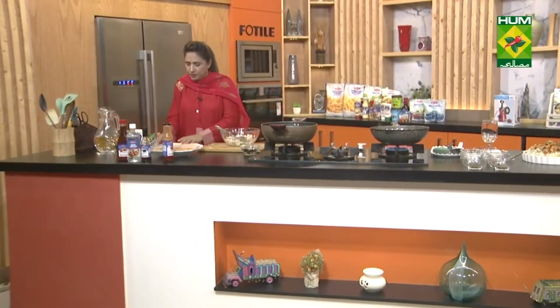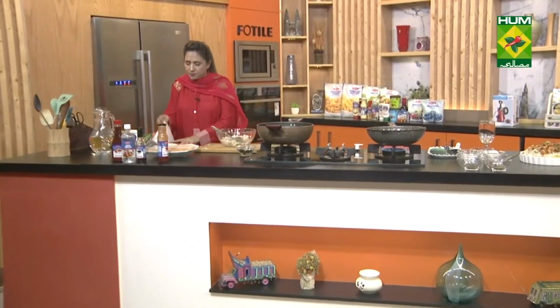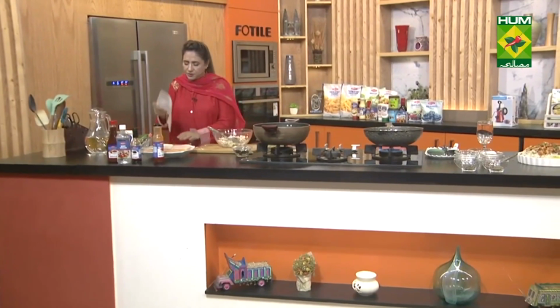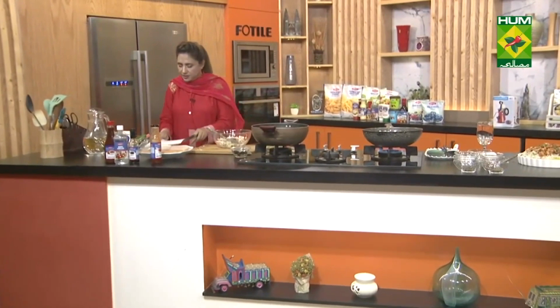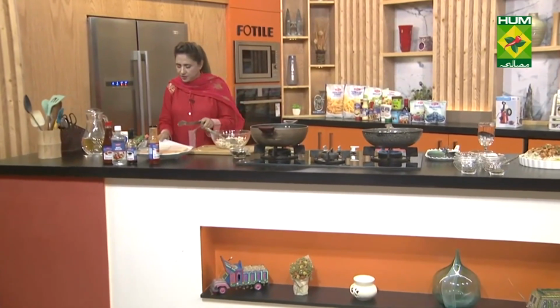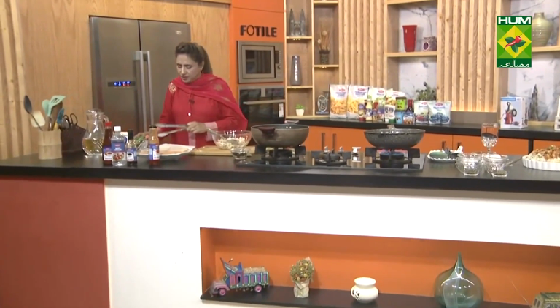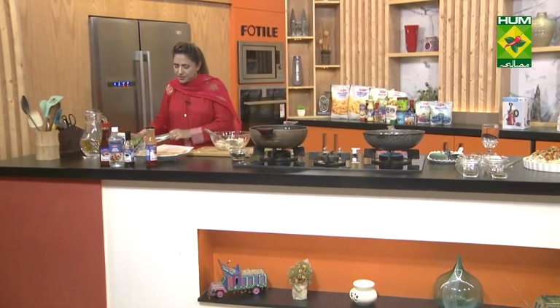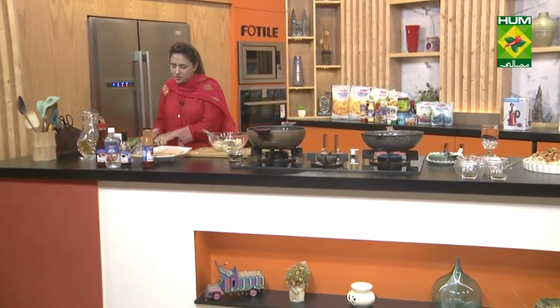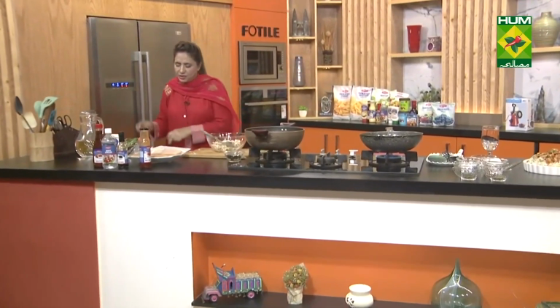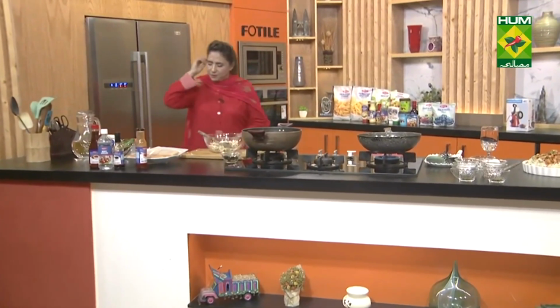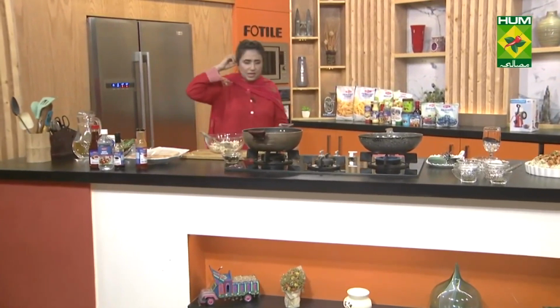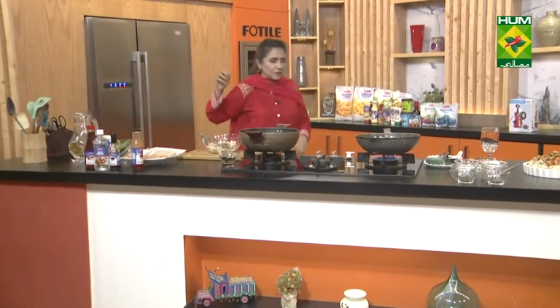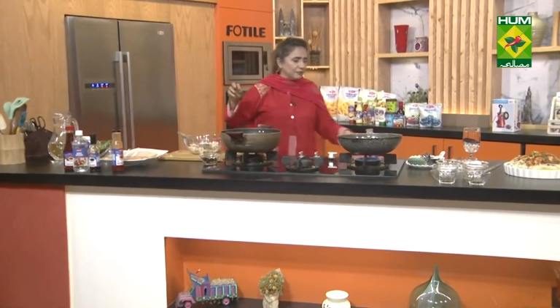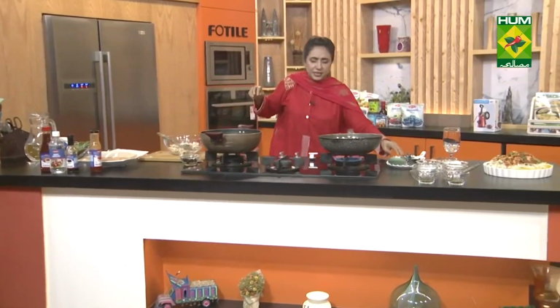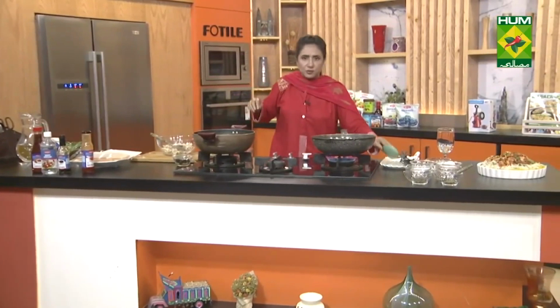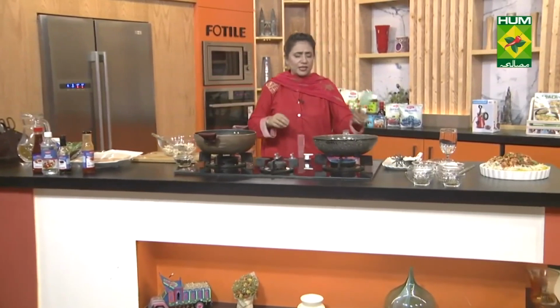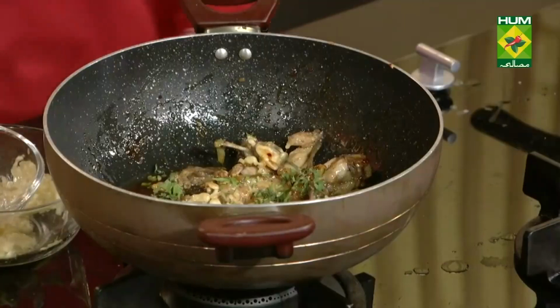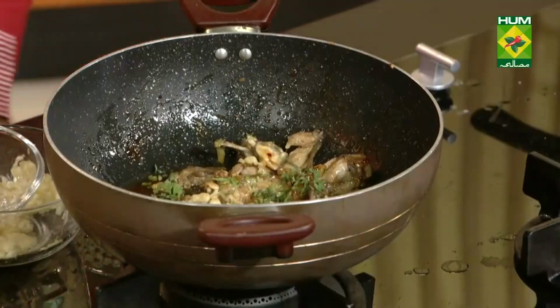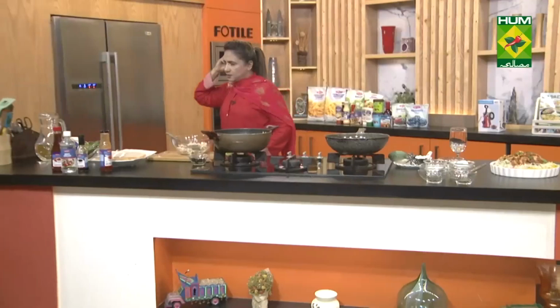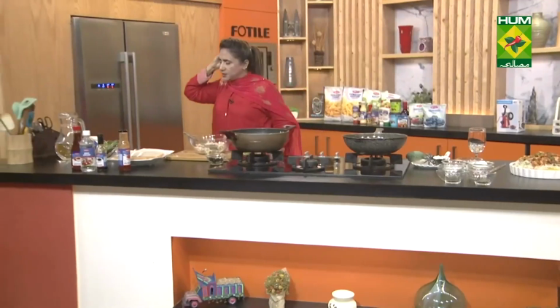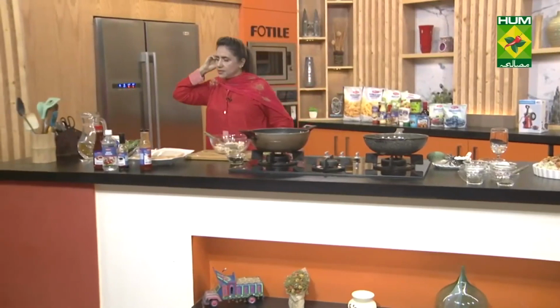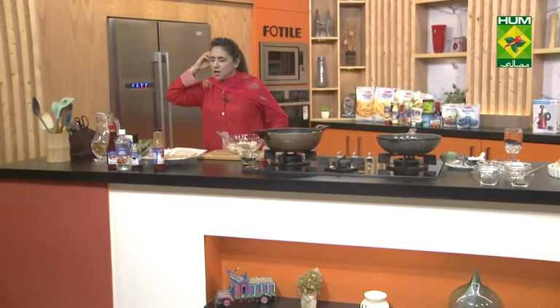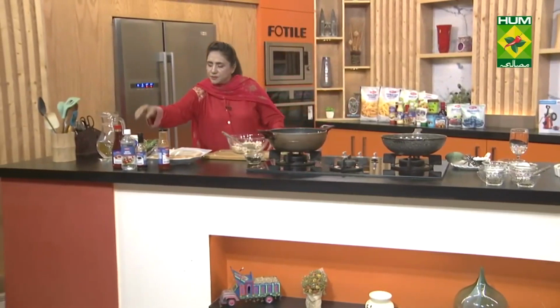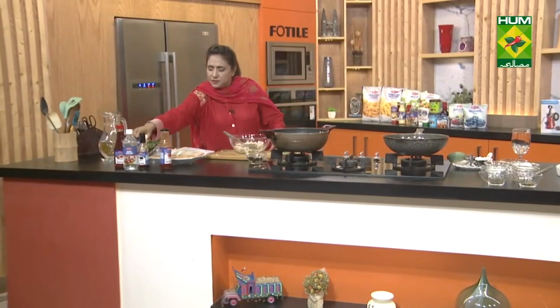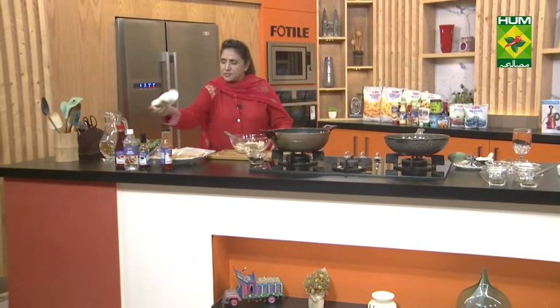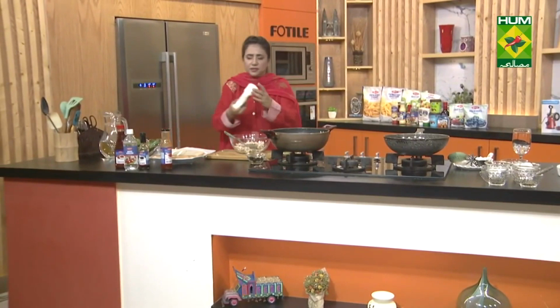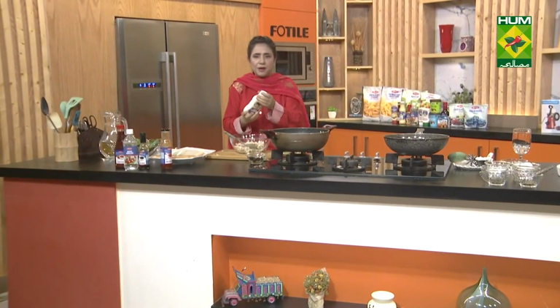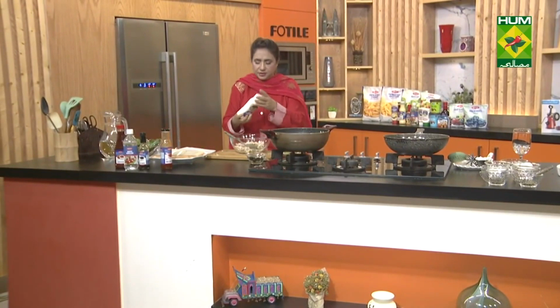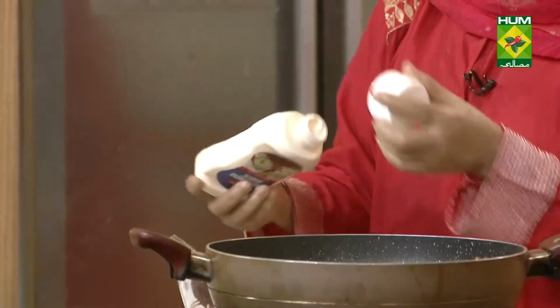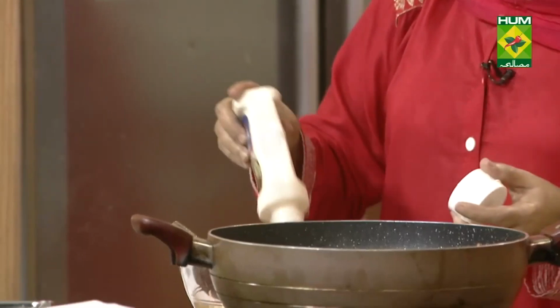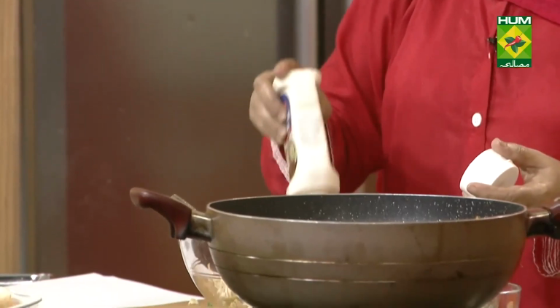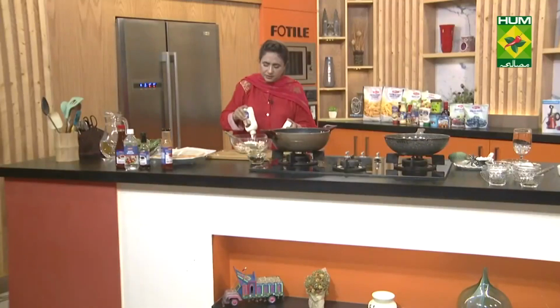We will add all the ingredients. I will add some green leaves, a little texture, some sweet potato, and a little bit of fresh cheese.